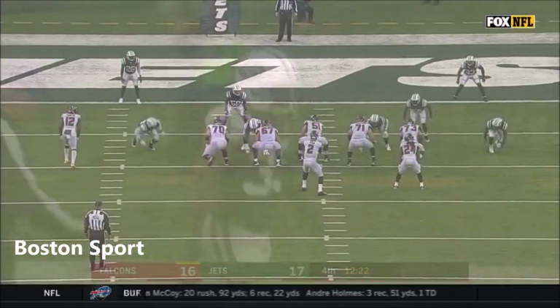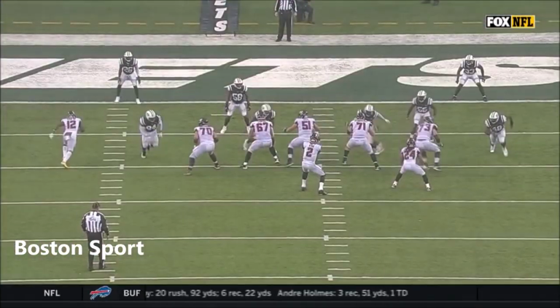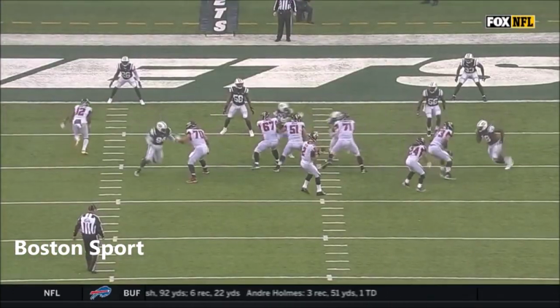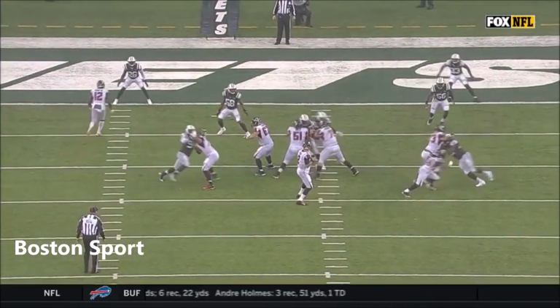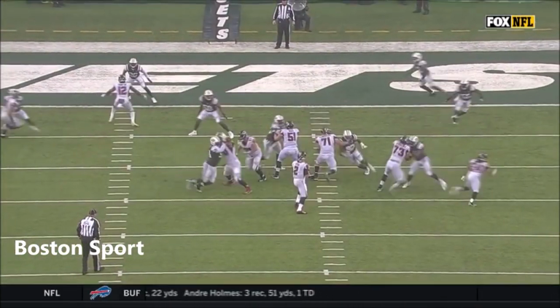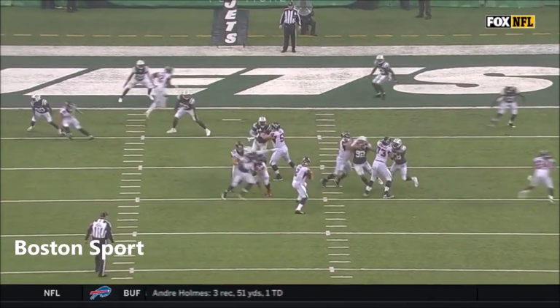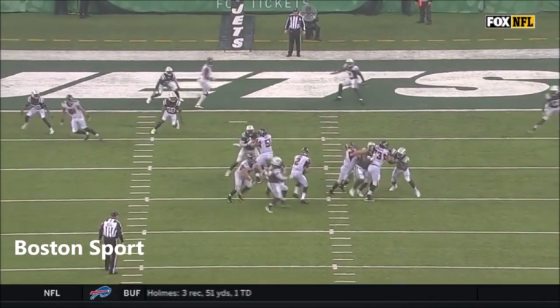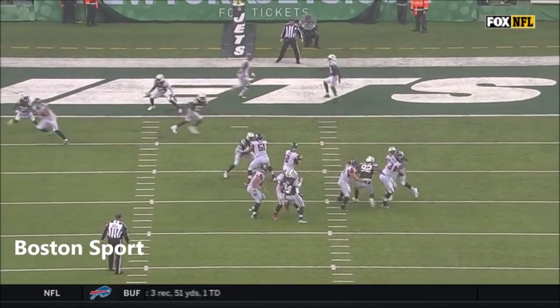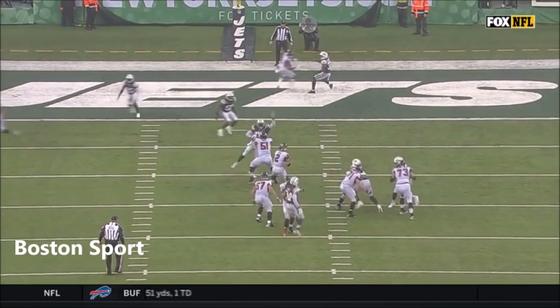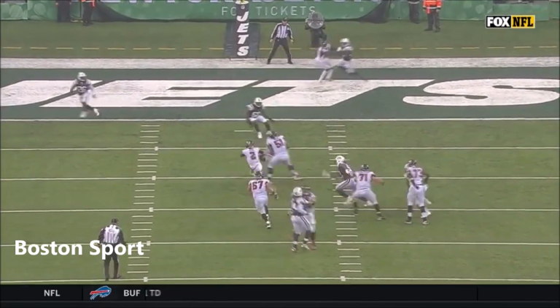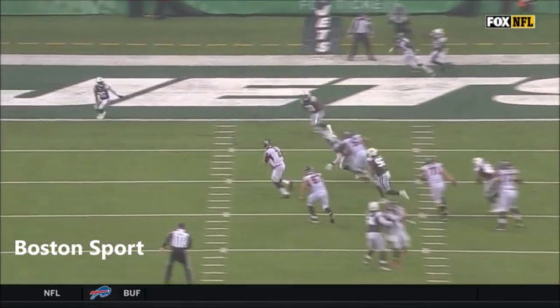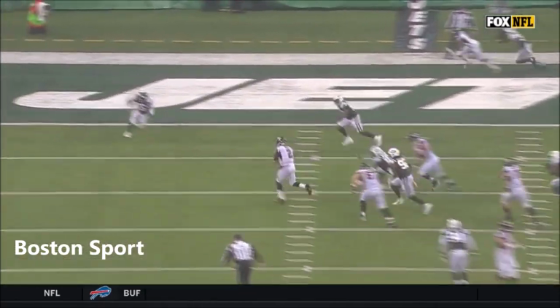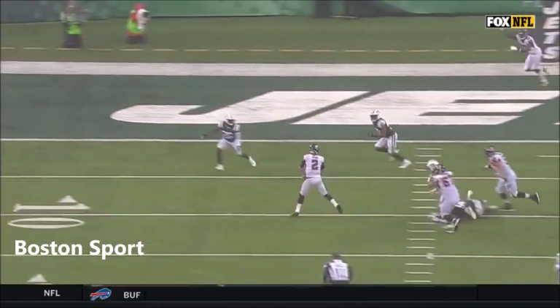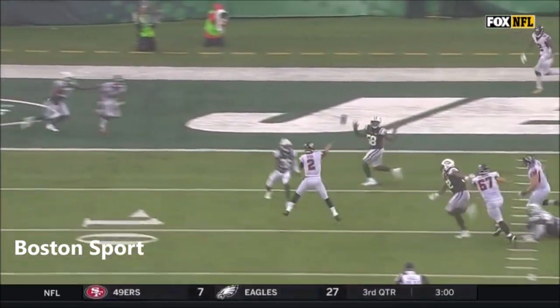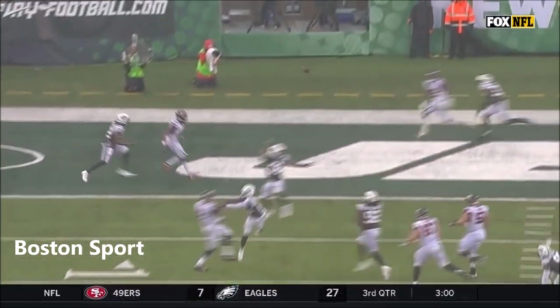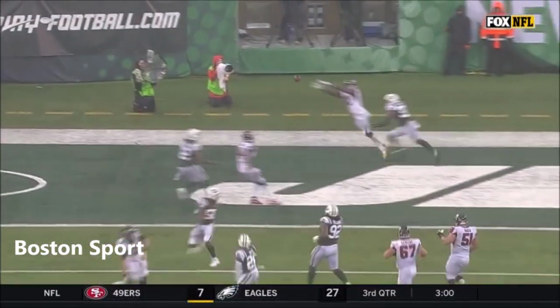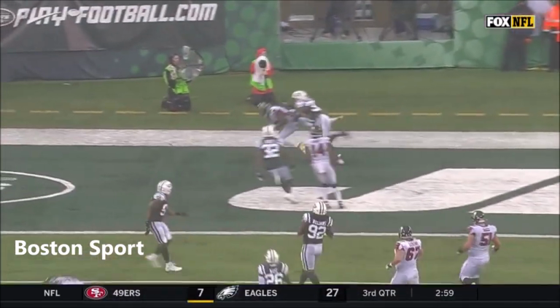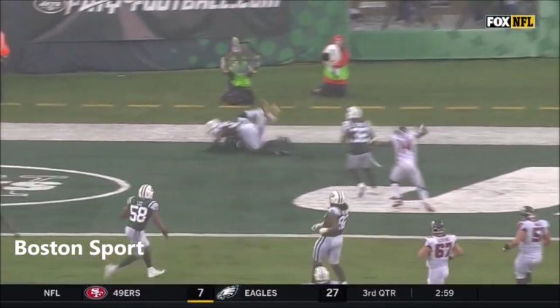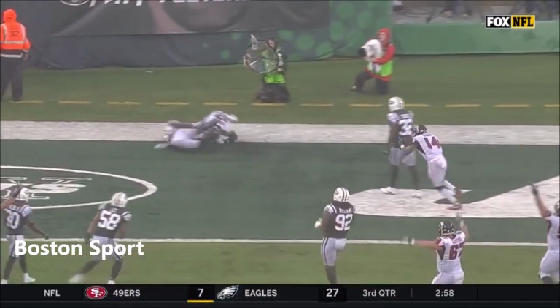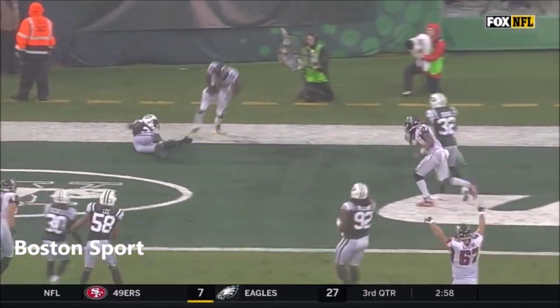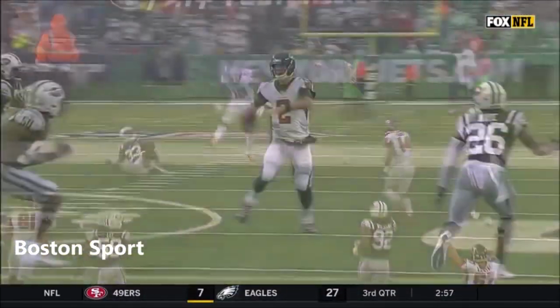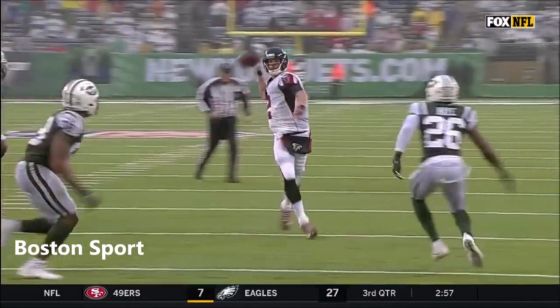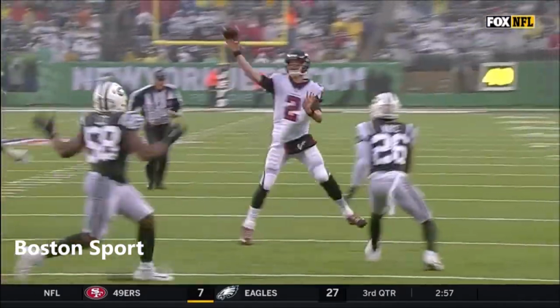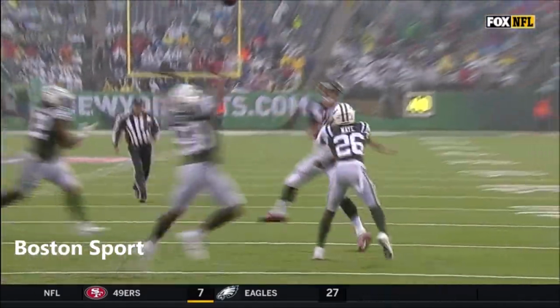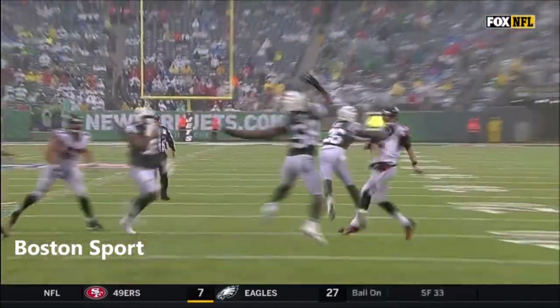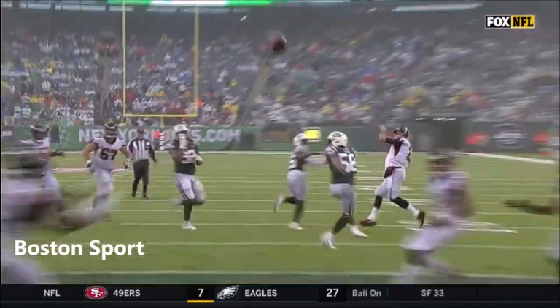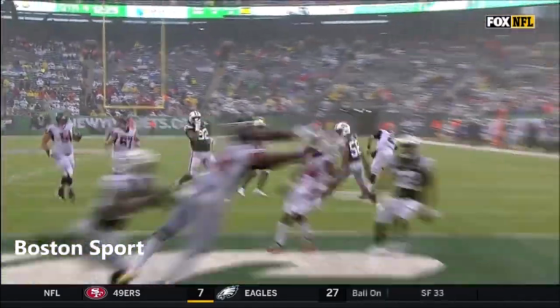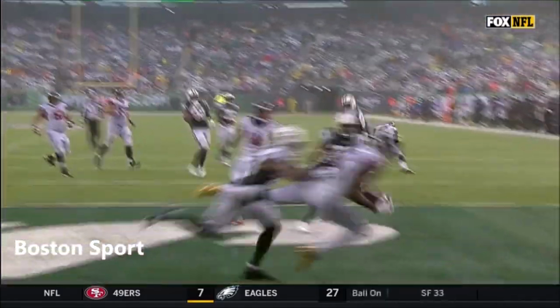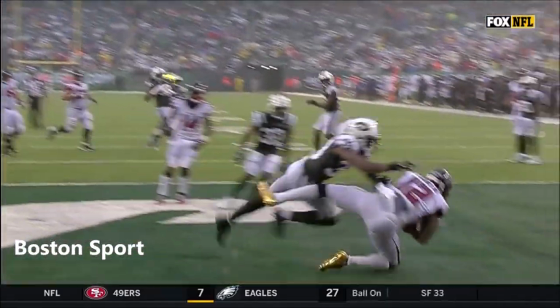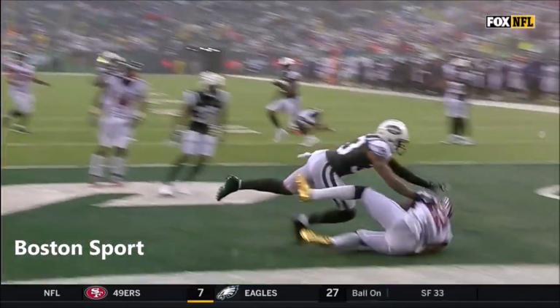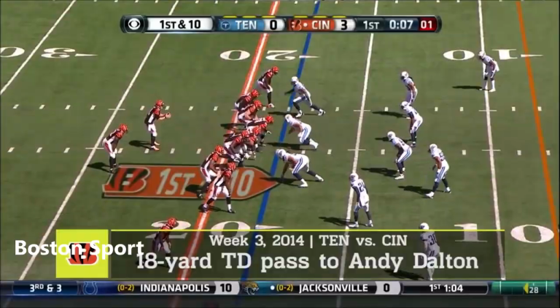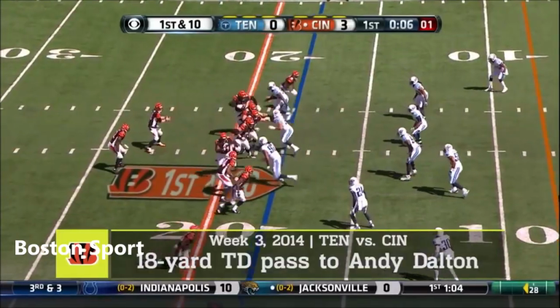The focus needs to be on number two, Matt Ryan. Look at him work in the pocket — step up, looking for the receiver, and then eyes always down the field. Matt Ryan's not gonna run in that situation. This is a fantastic catch — it's a bad matchup.